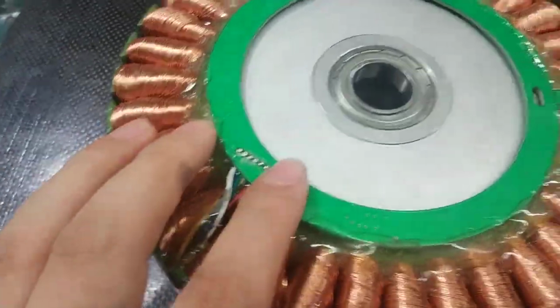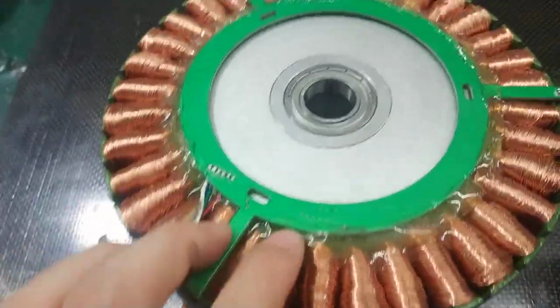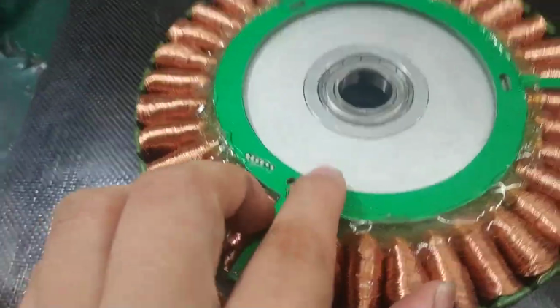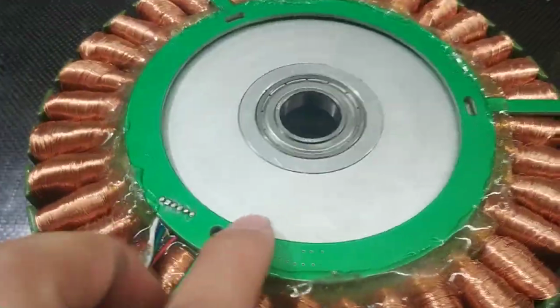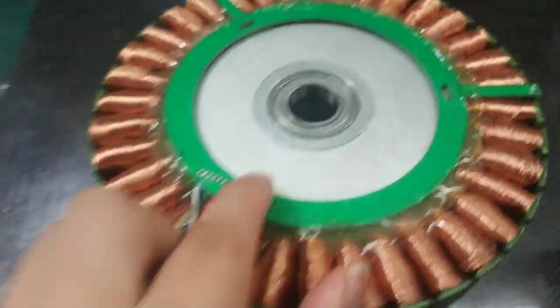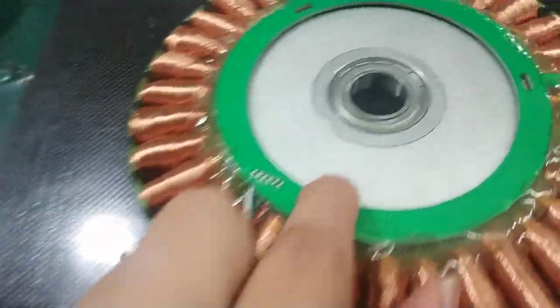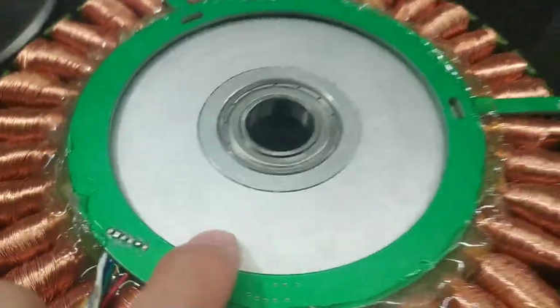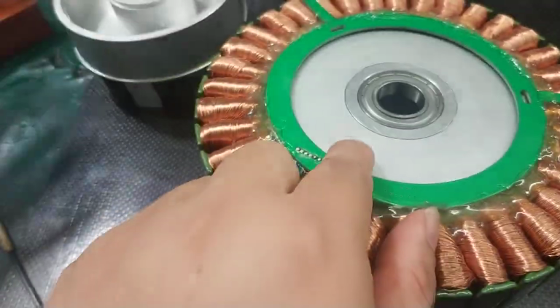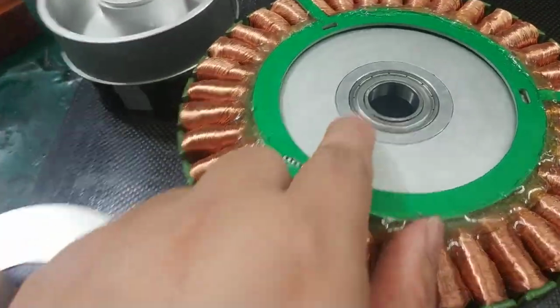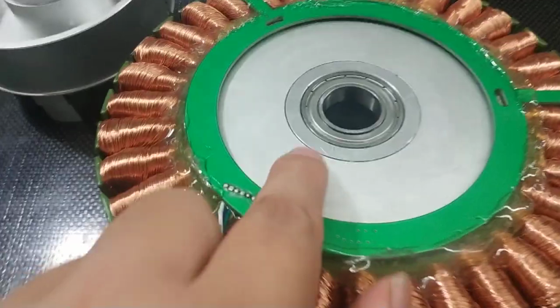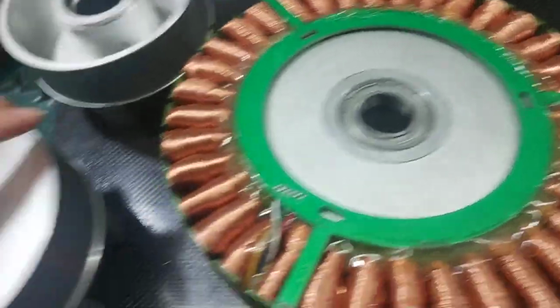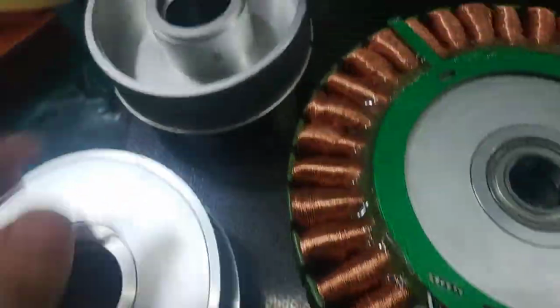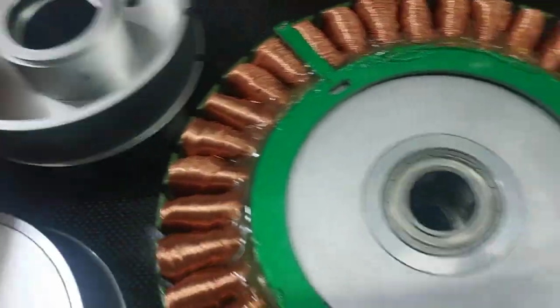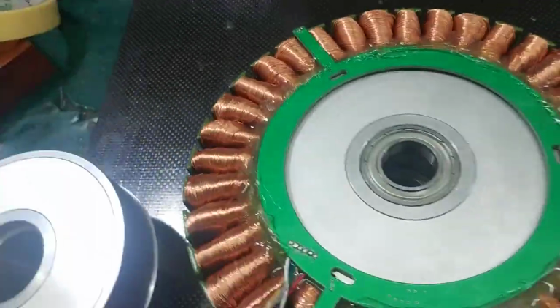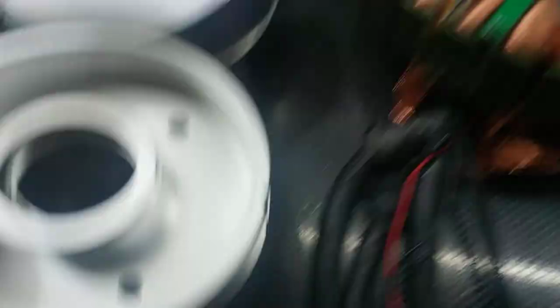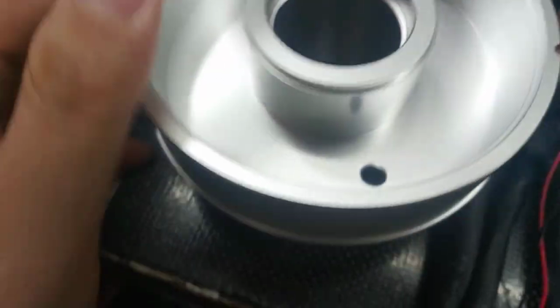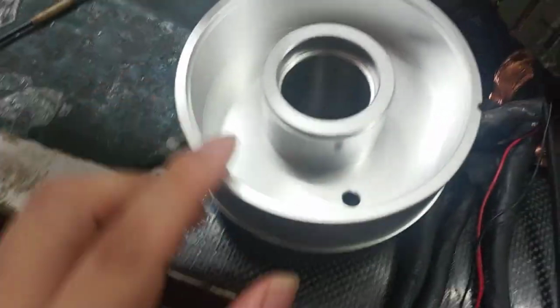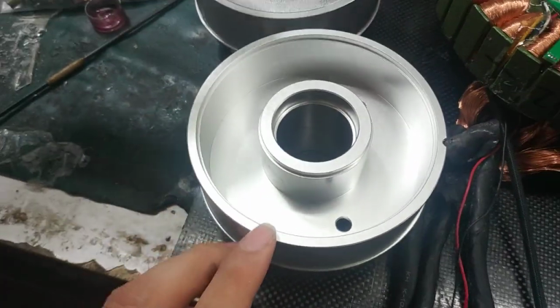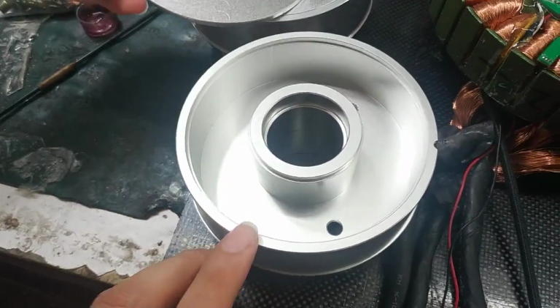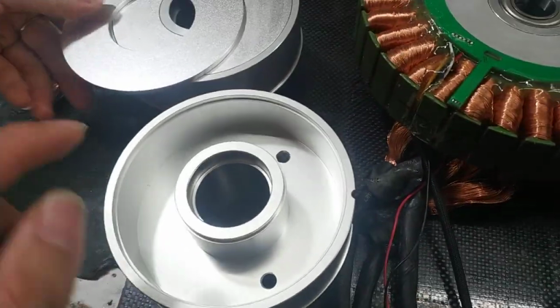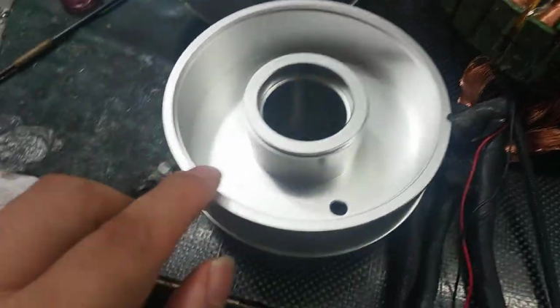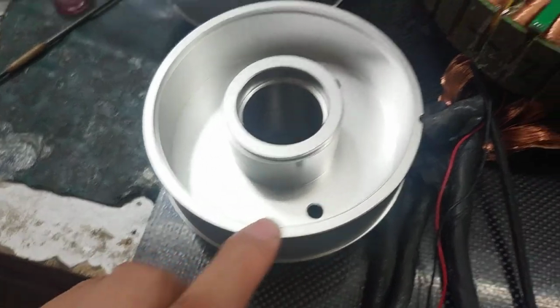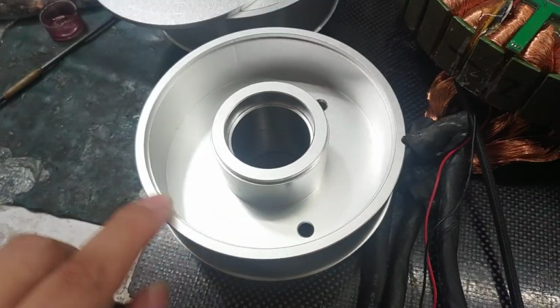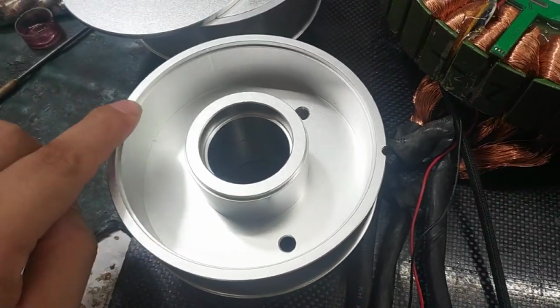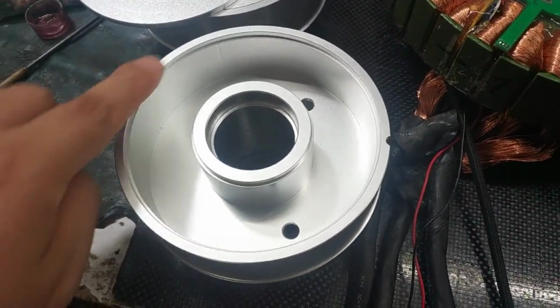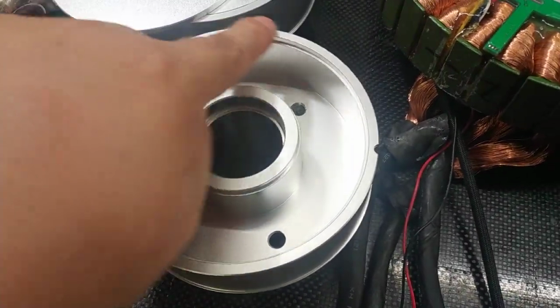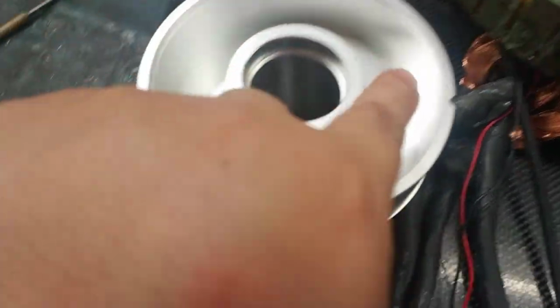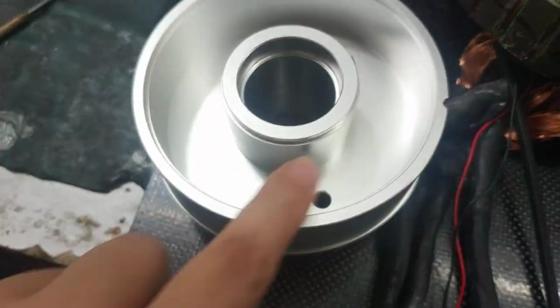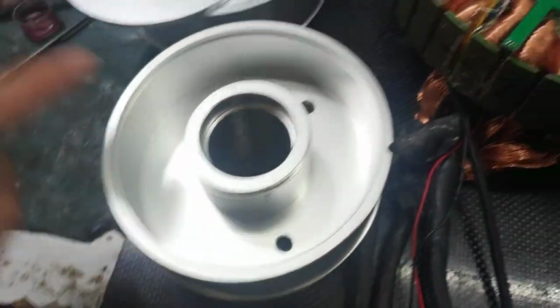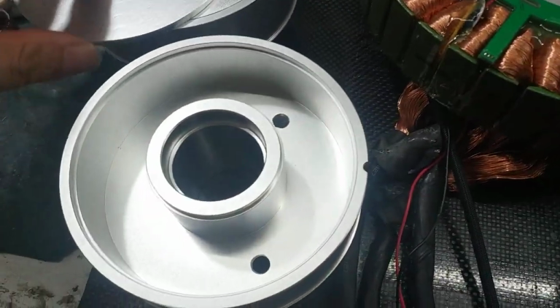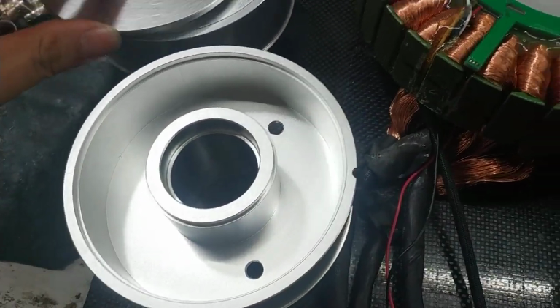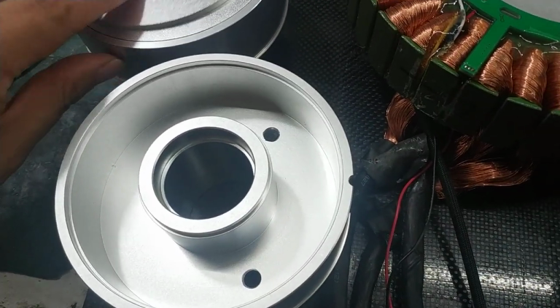Actually just need to put a cap here, like this. Just make a silicone glue, silicone glue here, and put the cap.